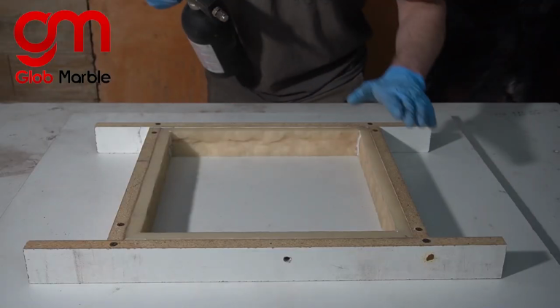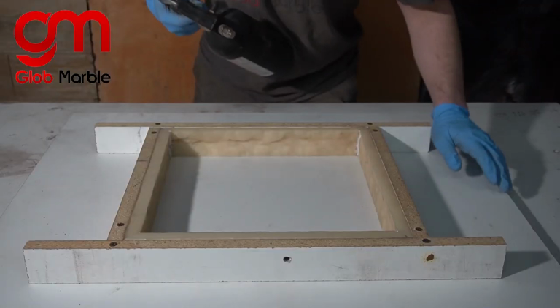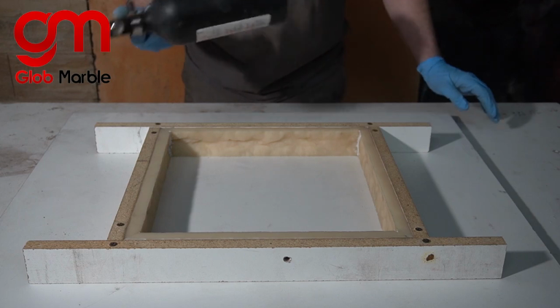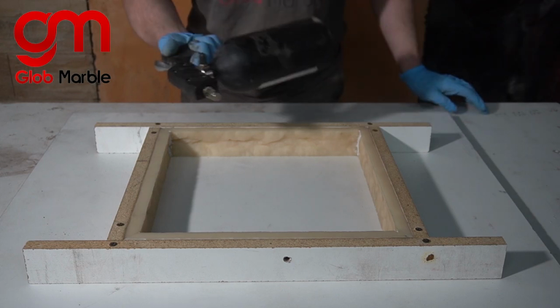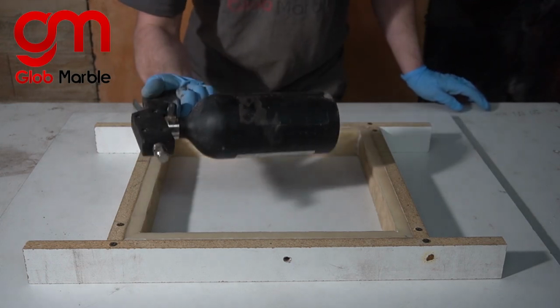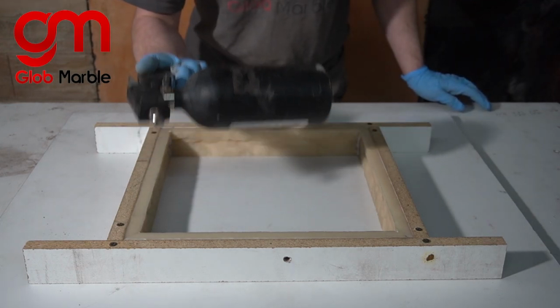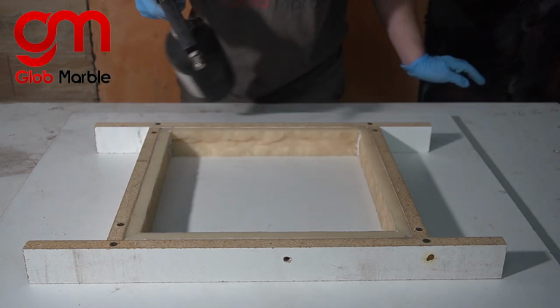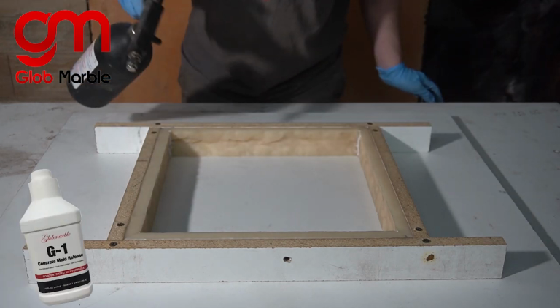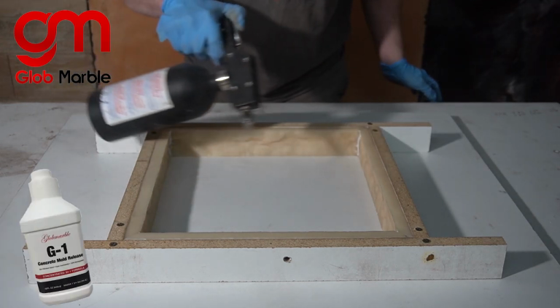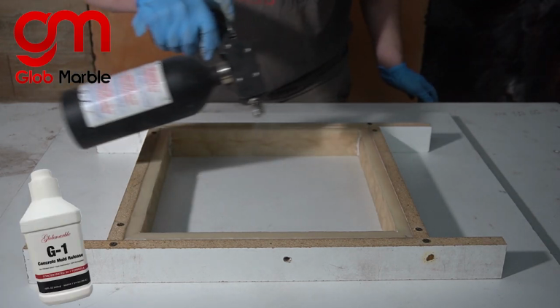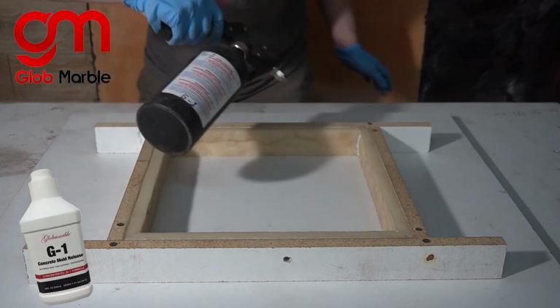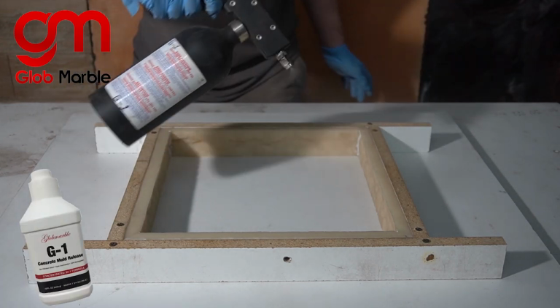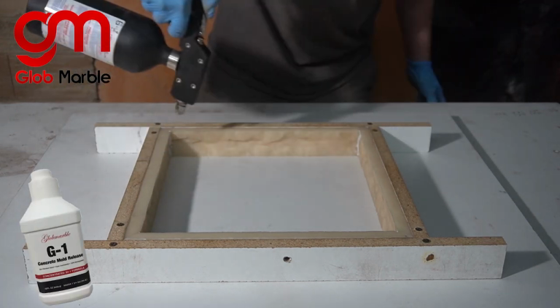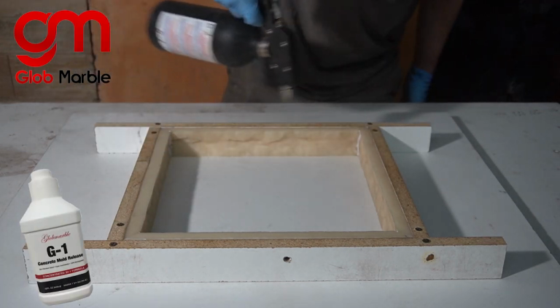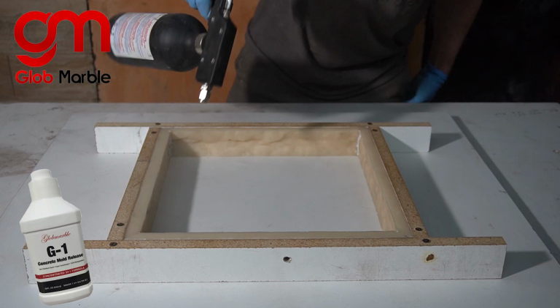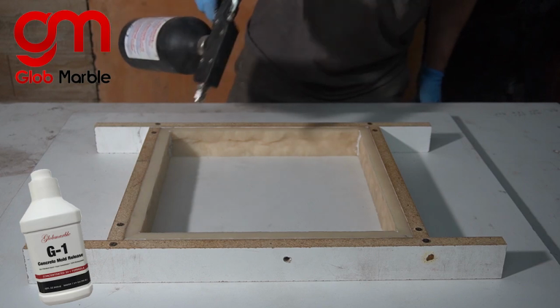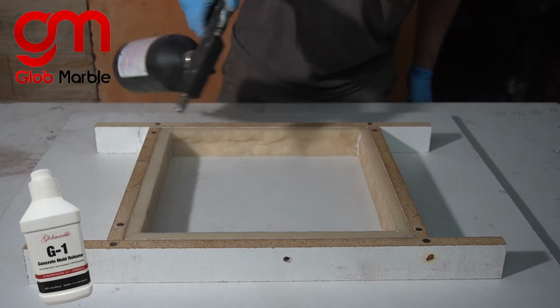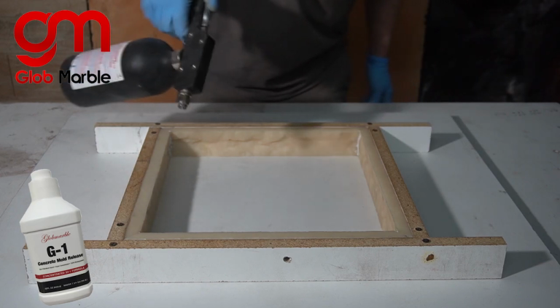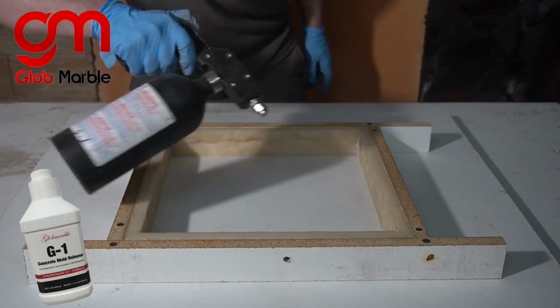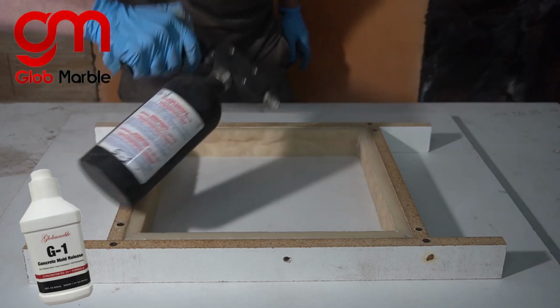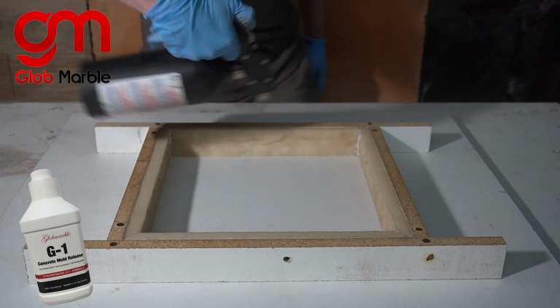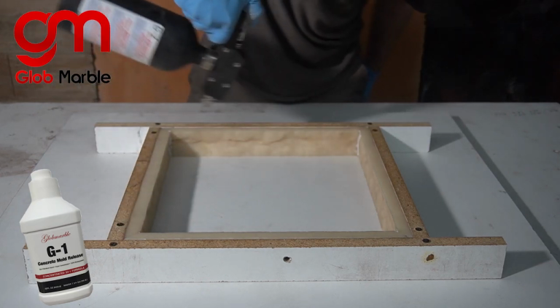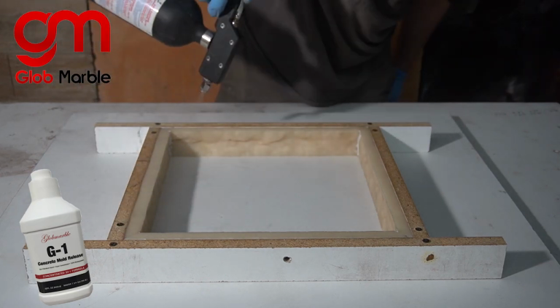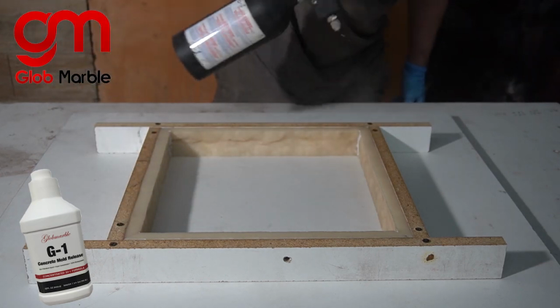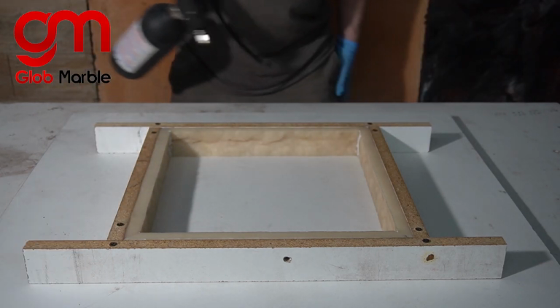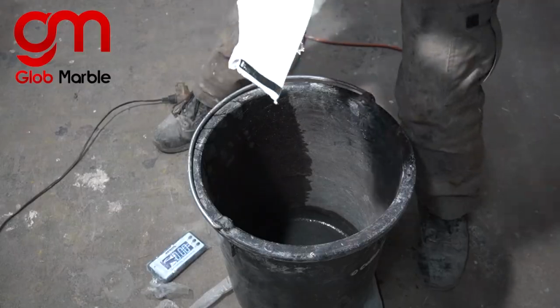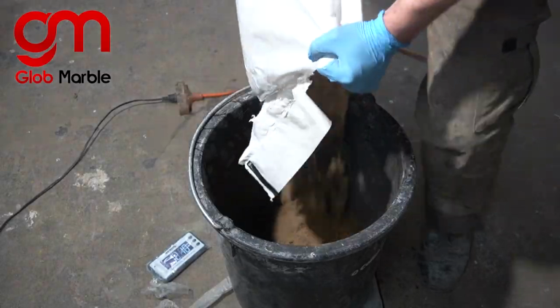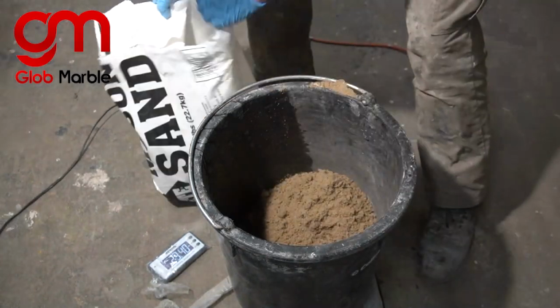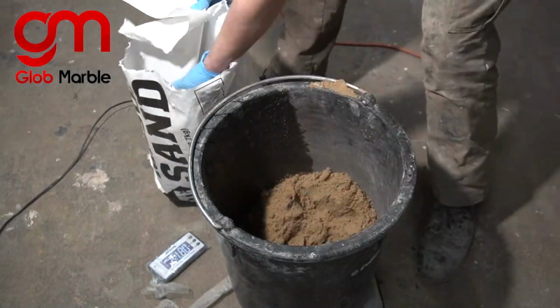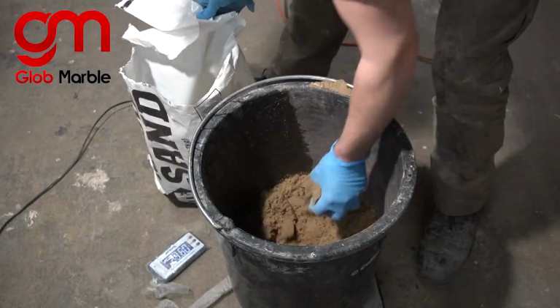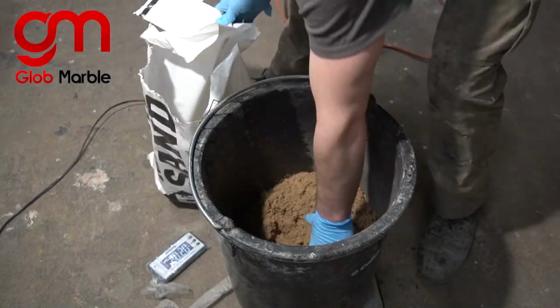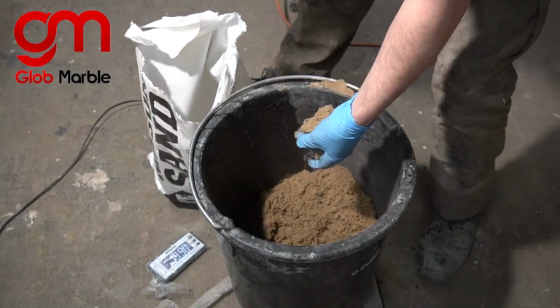Before mixing up any of the concrete we're going to take some G1 mold release and spray it into our mold. We're going to mix up two parts sand, one part cement.